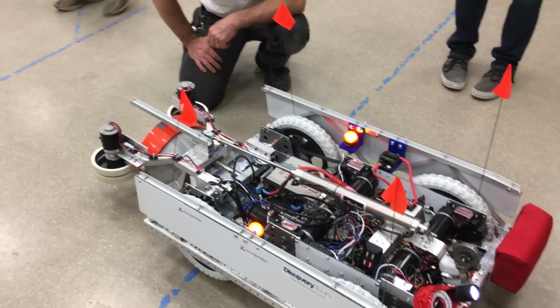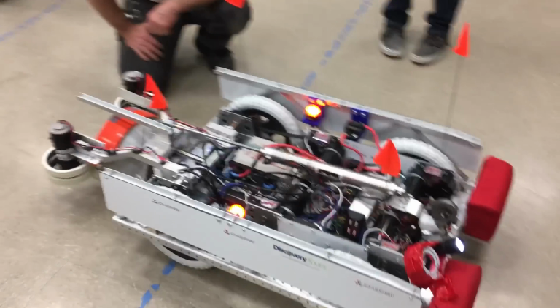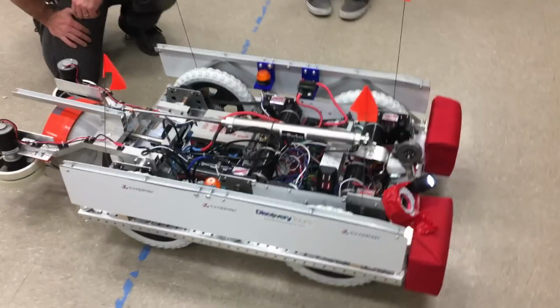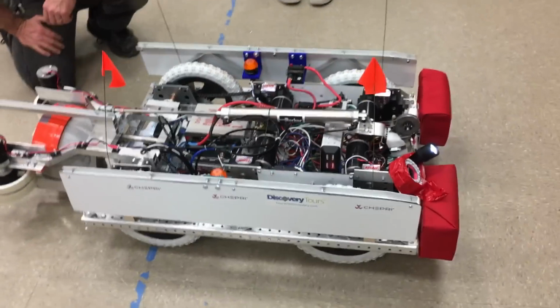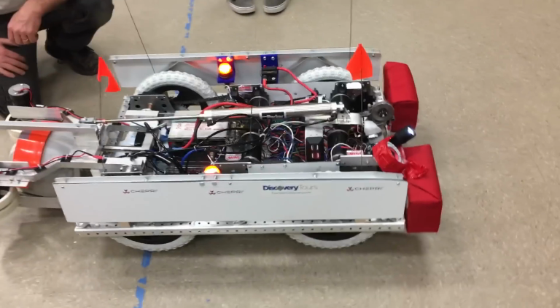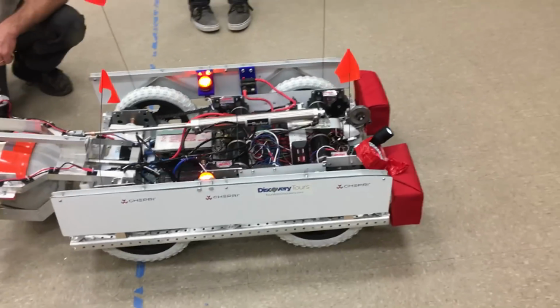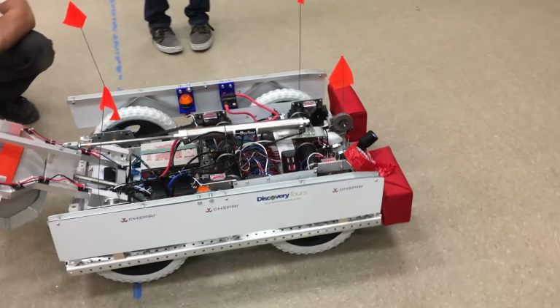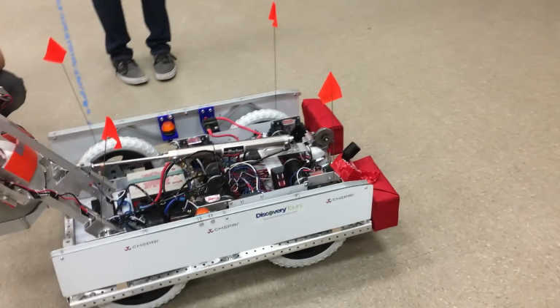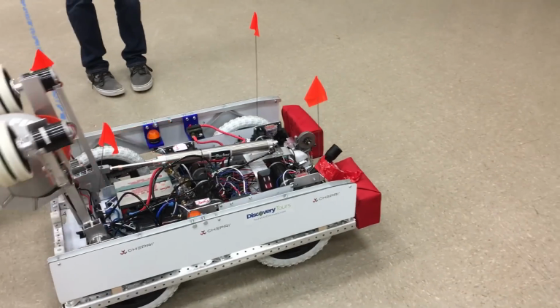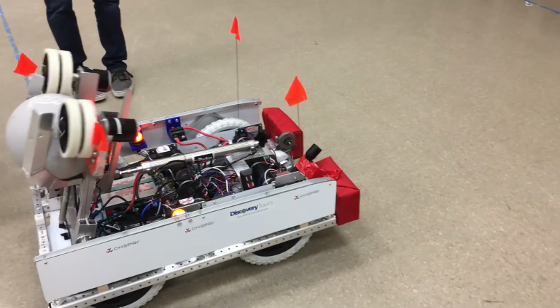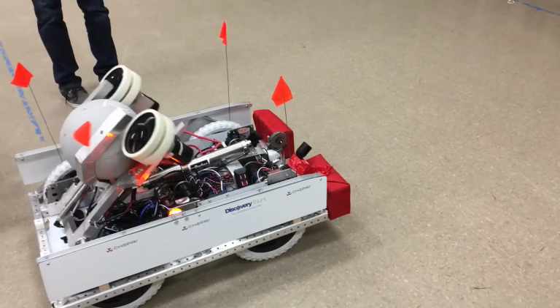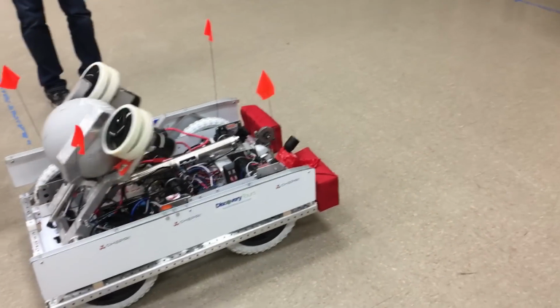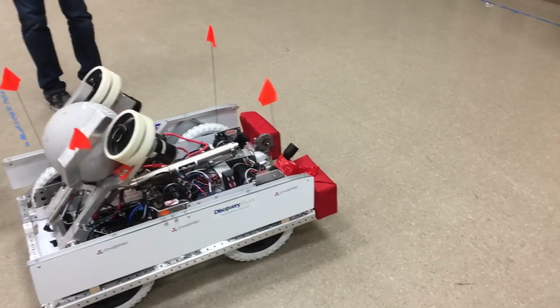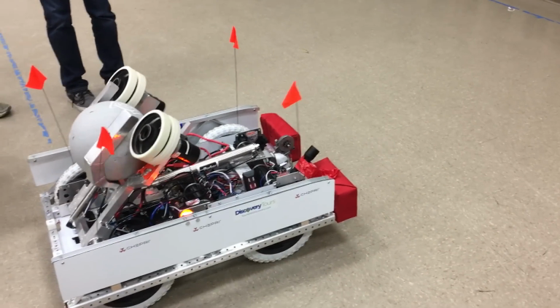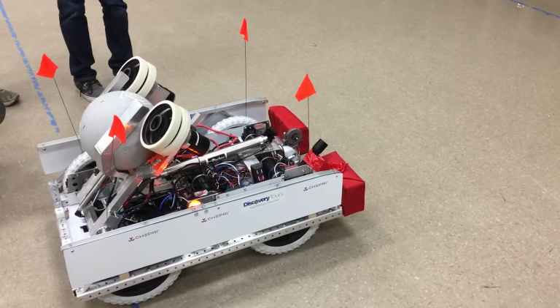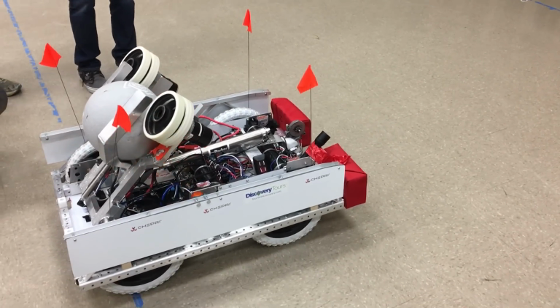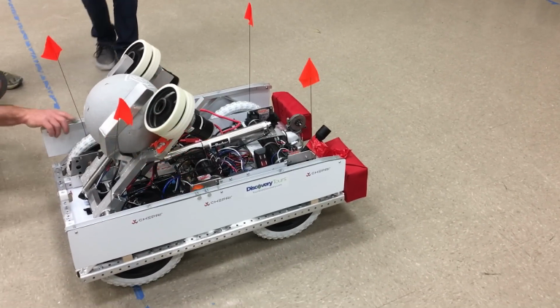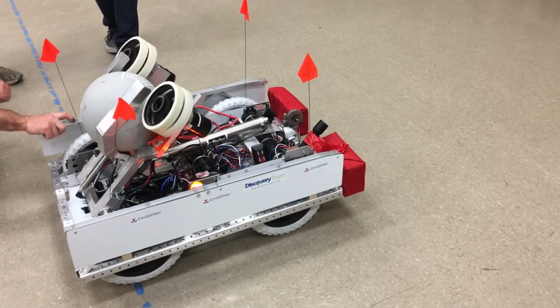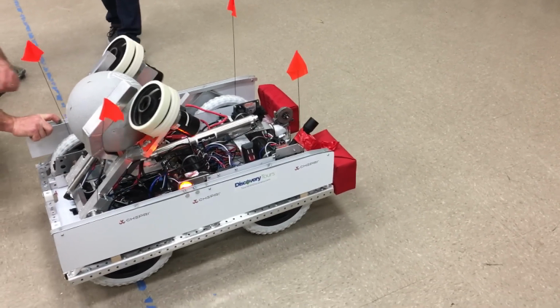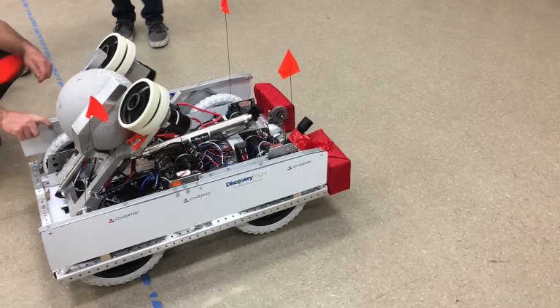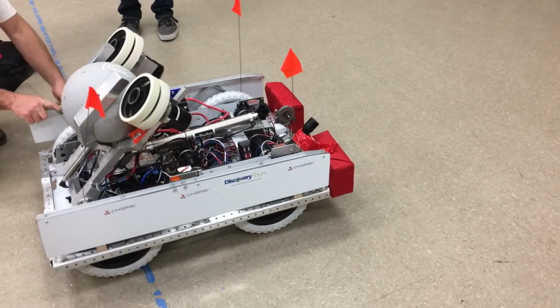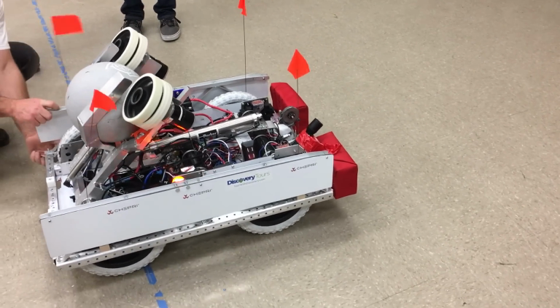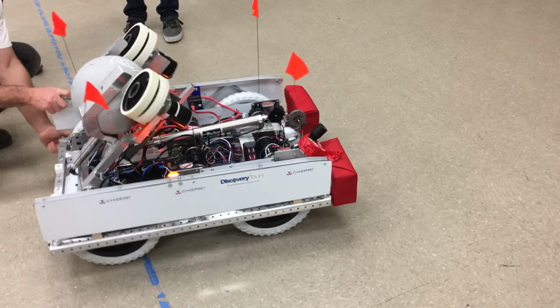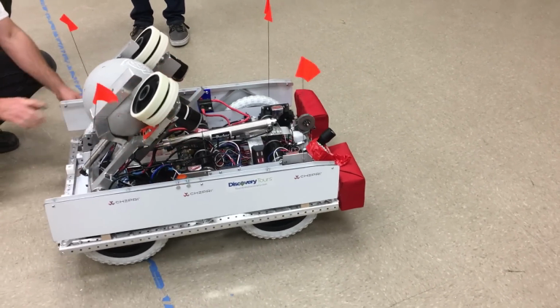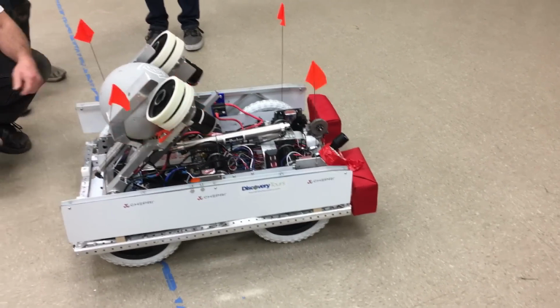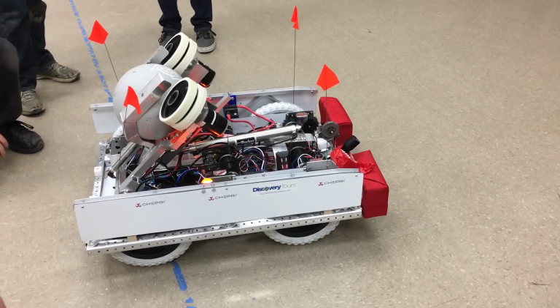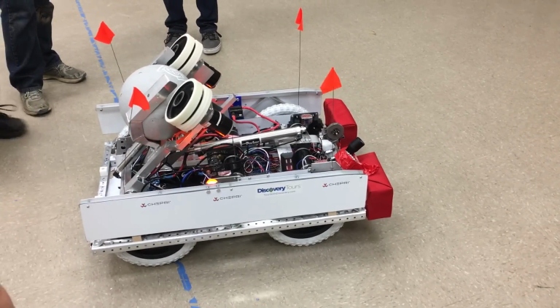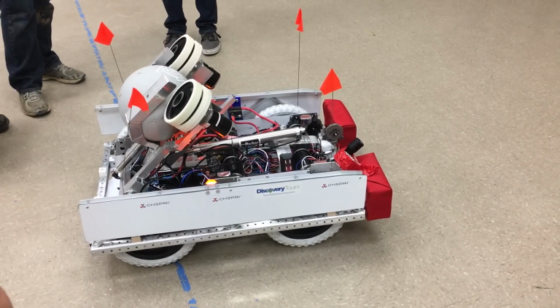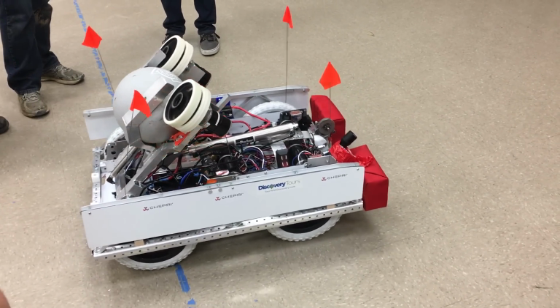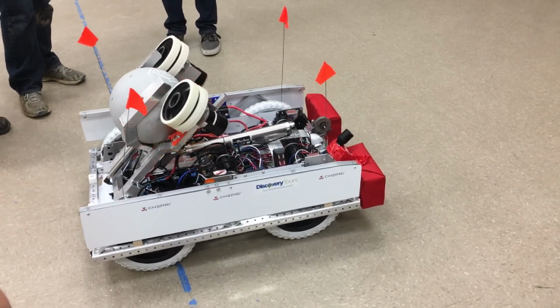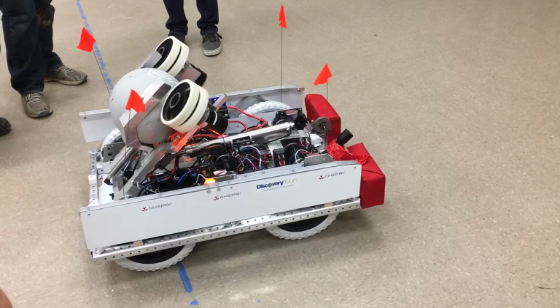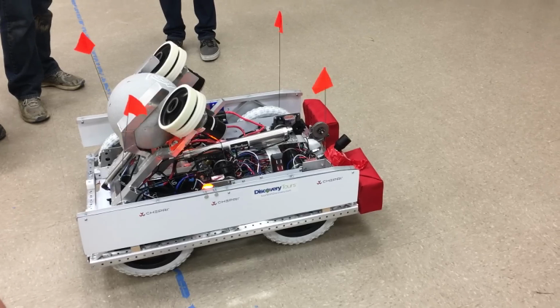A really big accomplishment for our programming team this year is our auto-aiming system. There's an onboard camera and computer, and even if the driver's not perfect or the robot's bumped off center, it'll line the robot right up for the perfect shot.